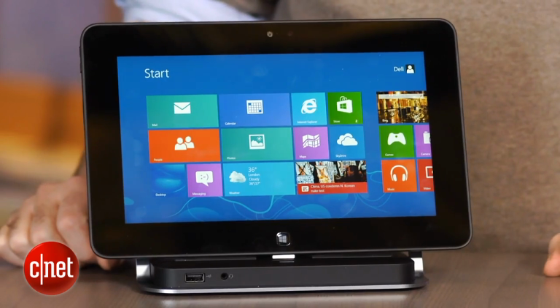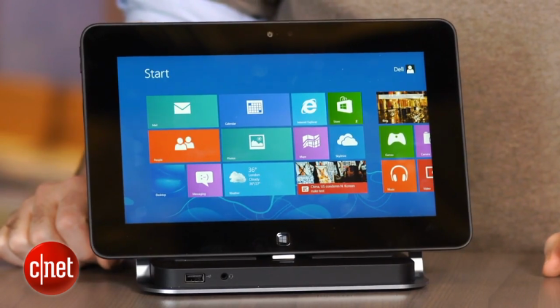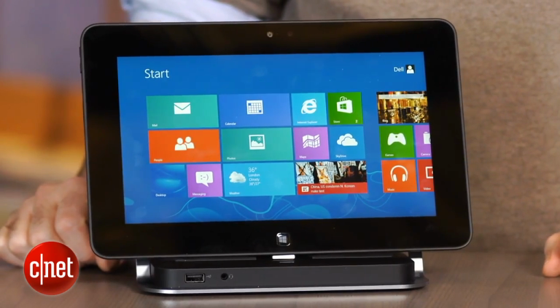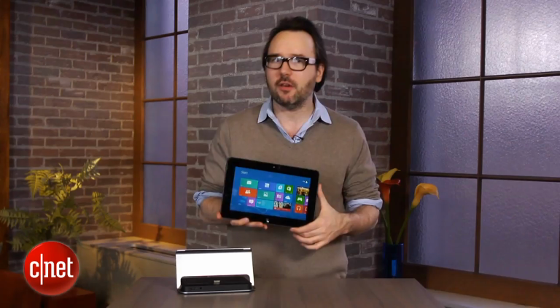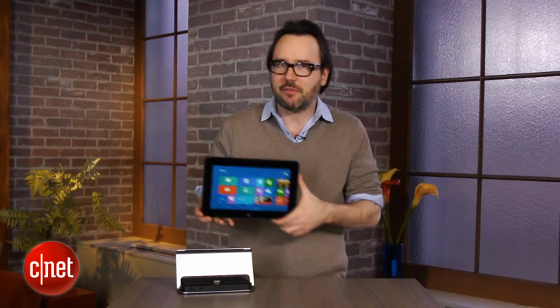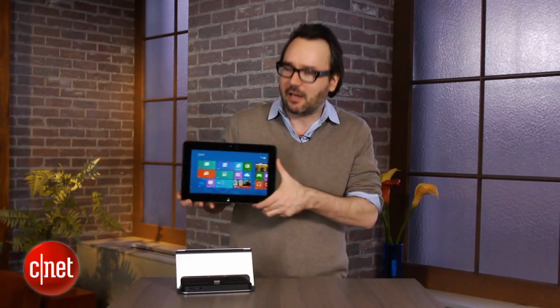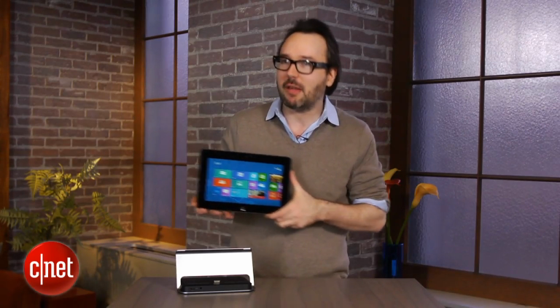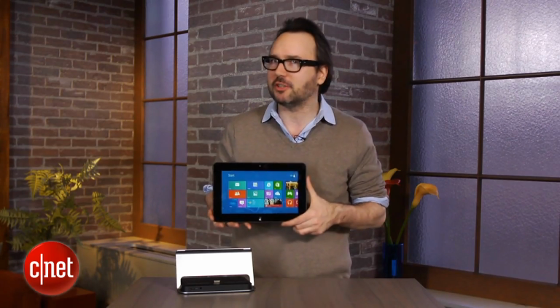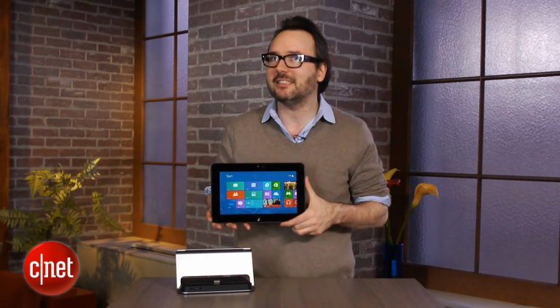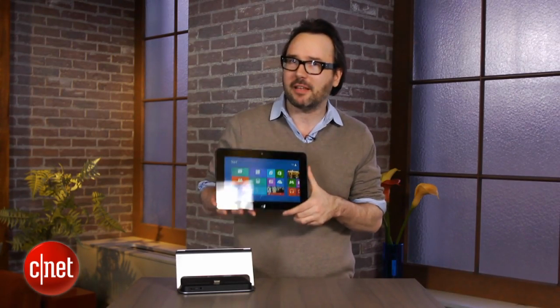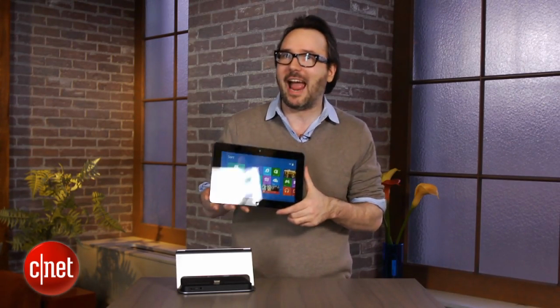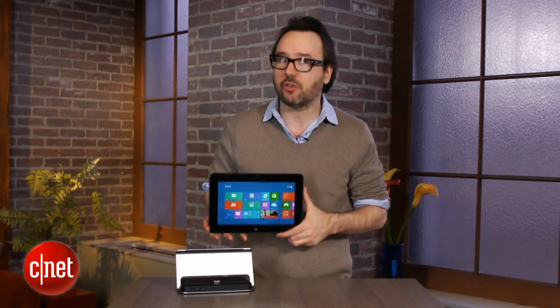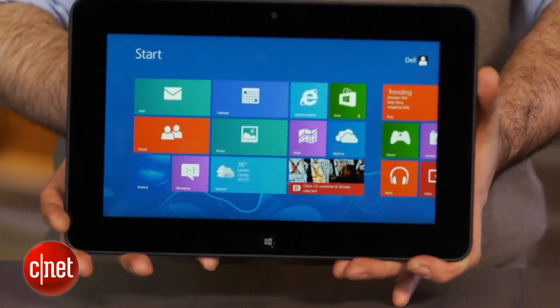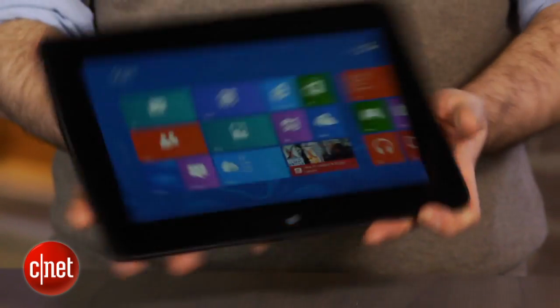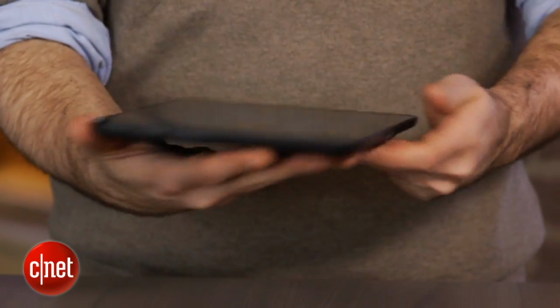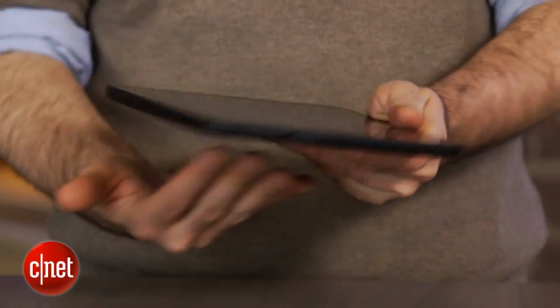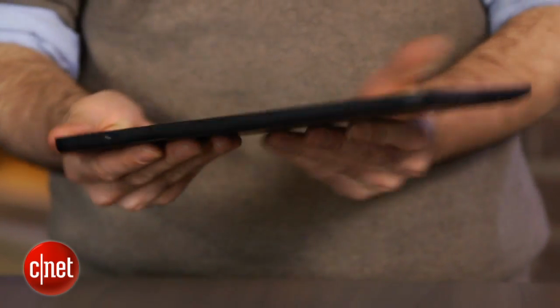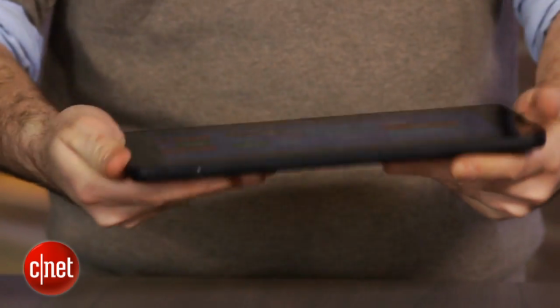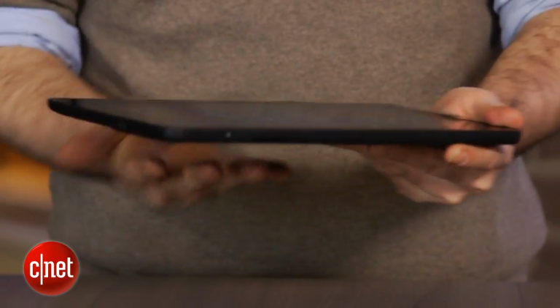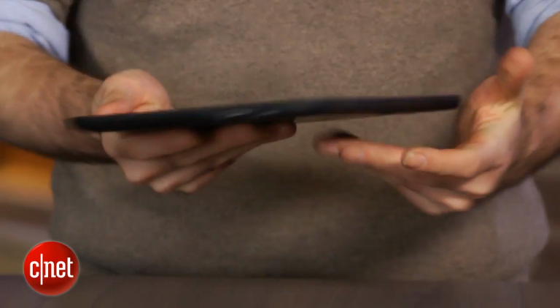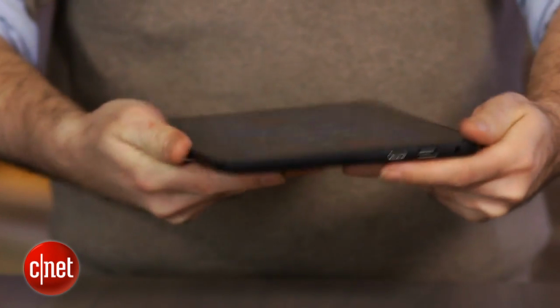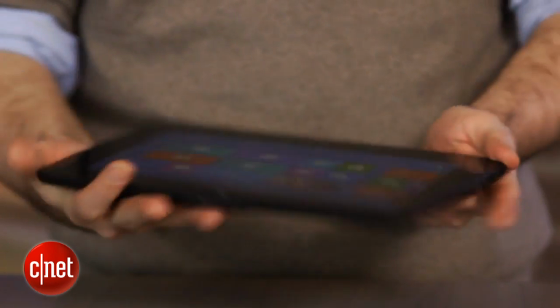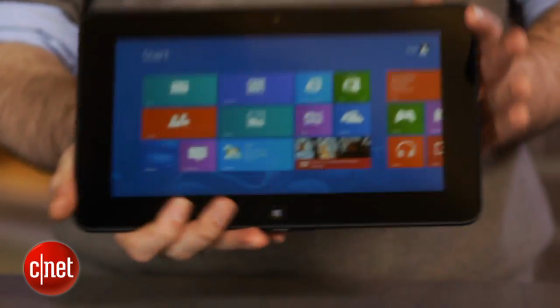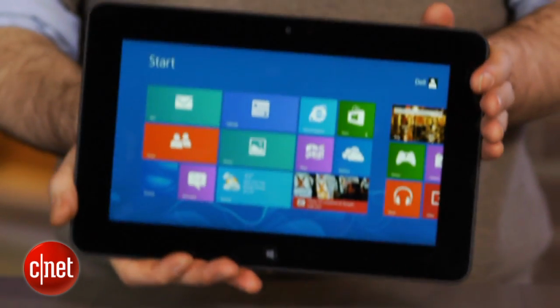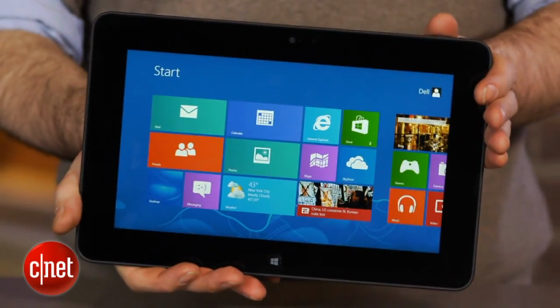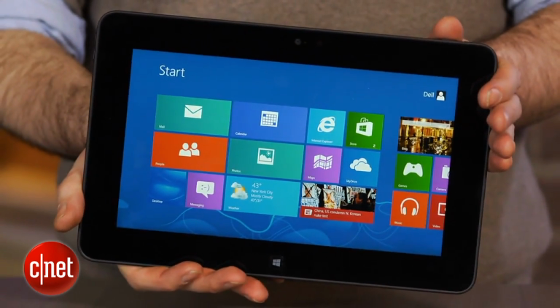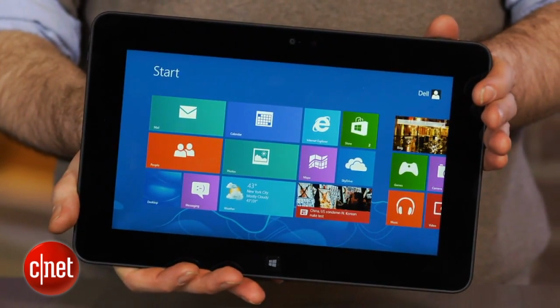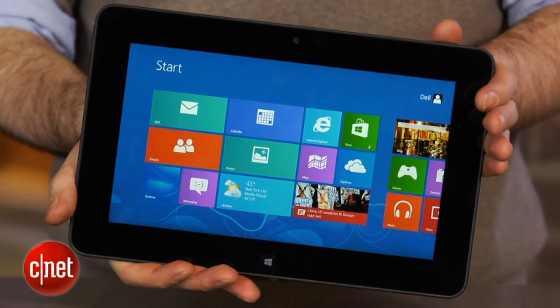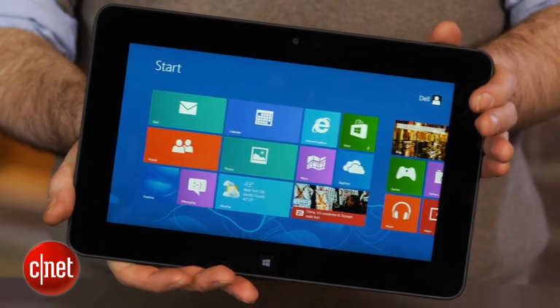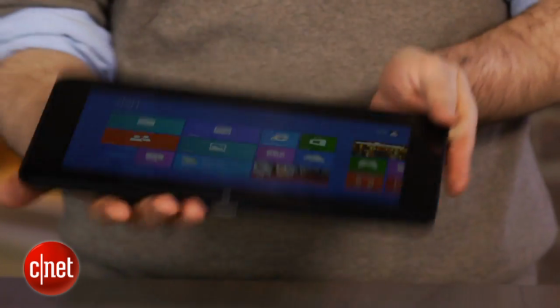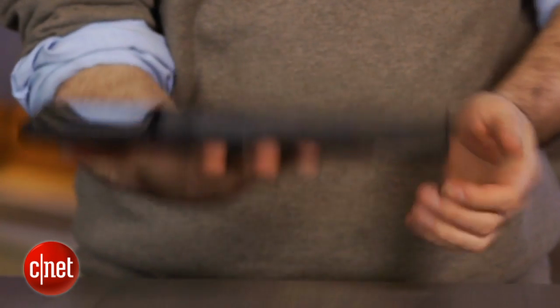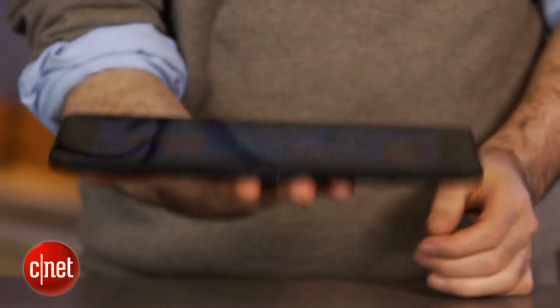The big difference between those two, even though they kind of look the same at first glance, is that the Atom ones are going to be lighter and a little bit thinner. Of course, they're not going to be as powerful. They do have really good battery life, however, and the Core i5 versions are going to be more expensive.